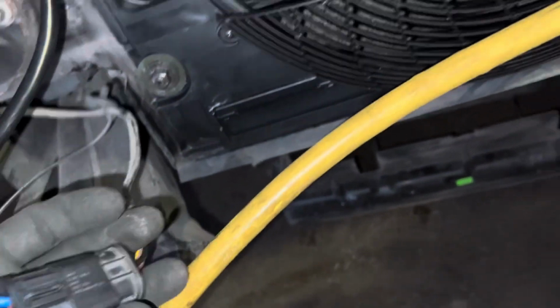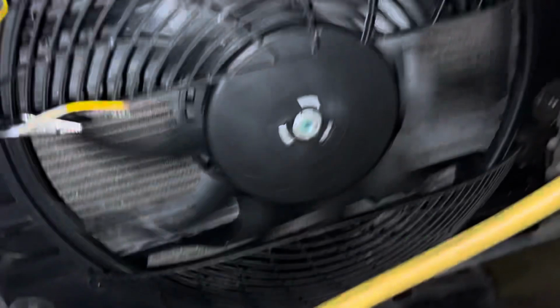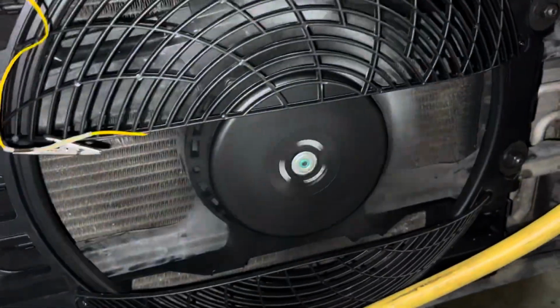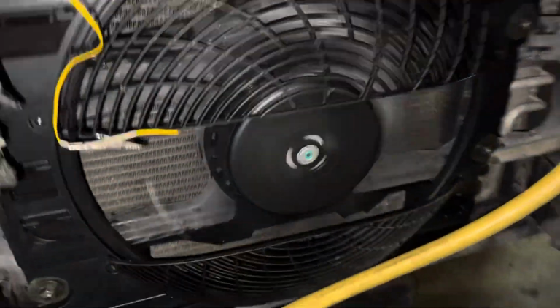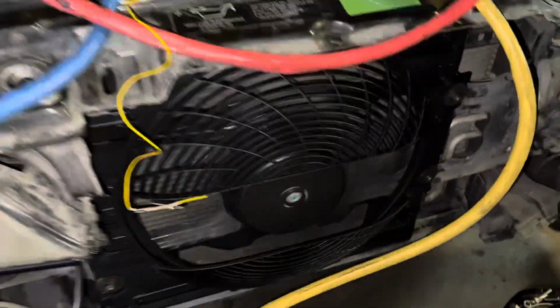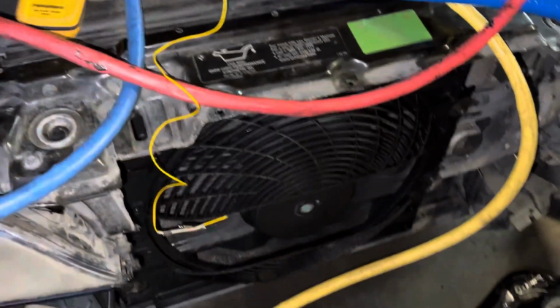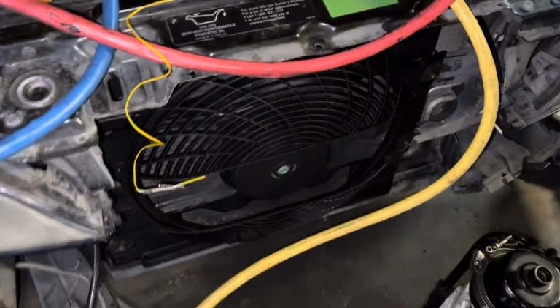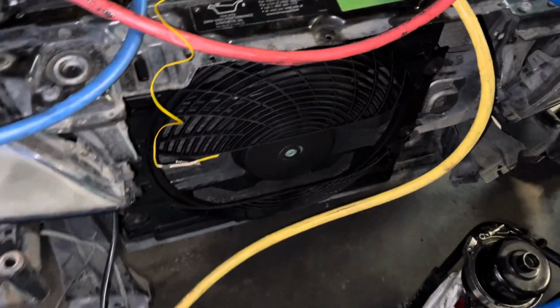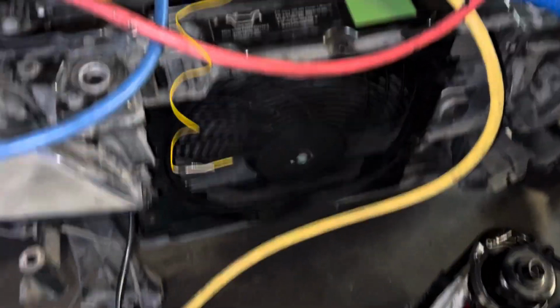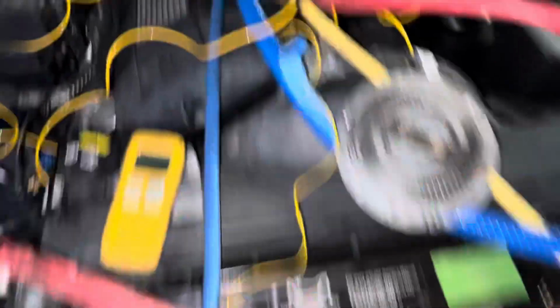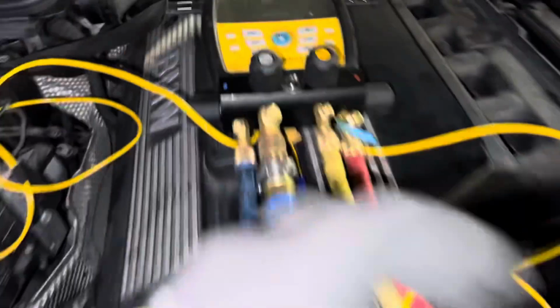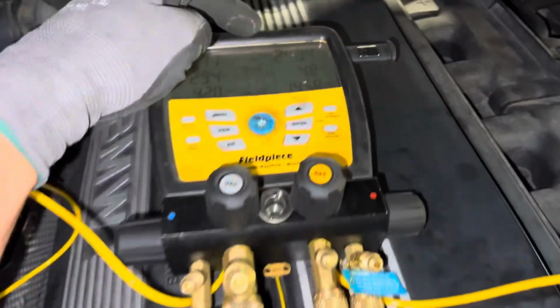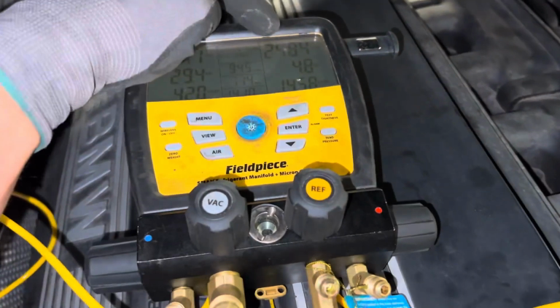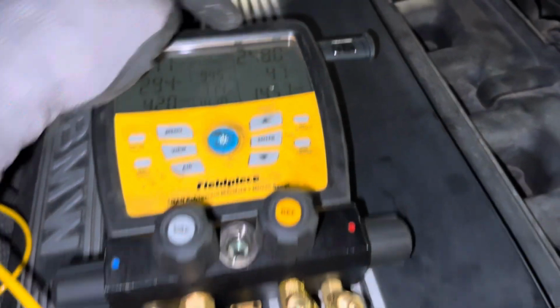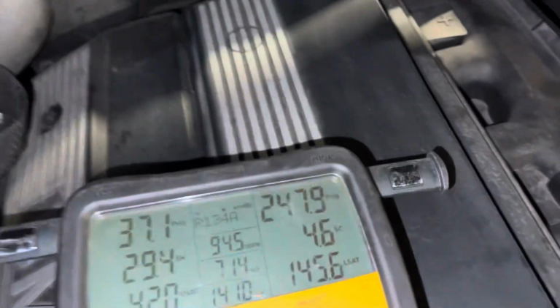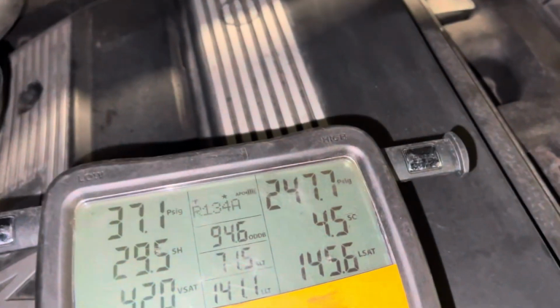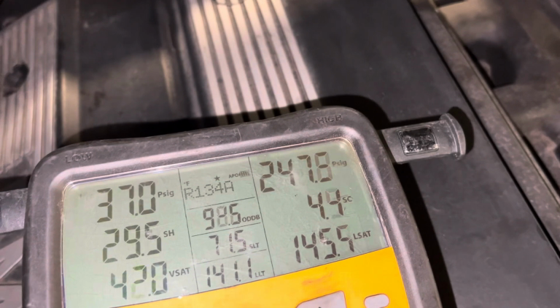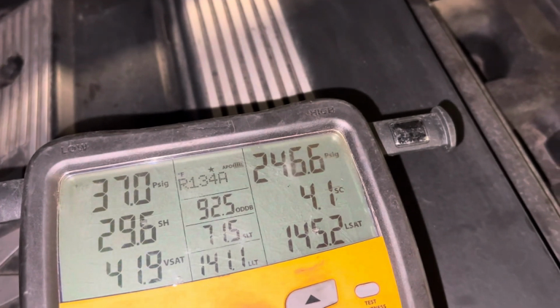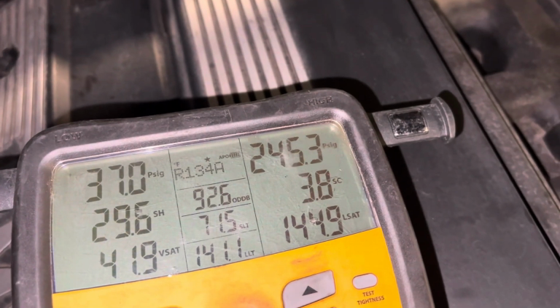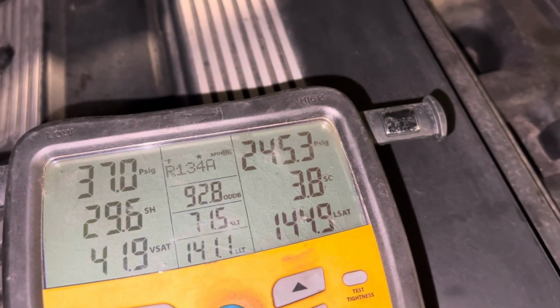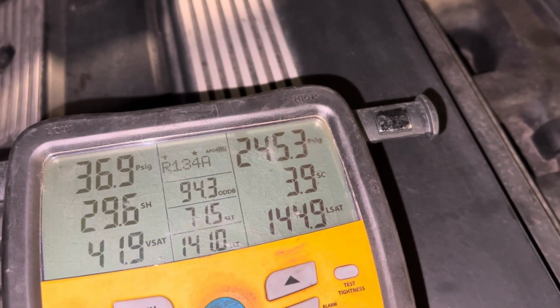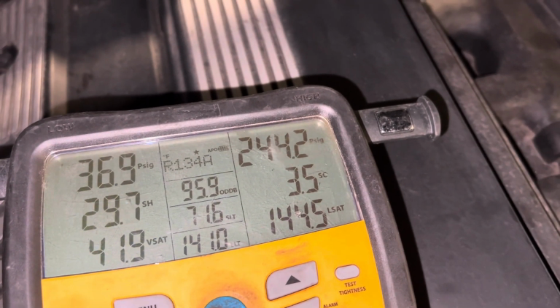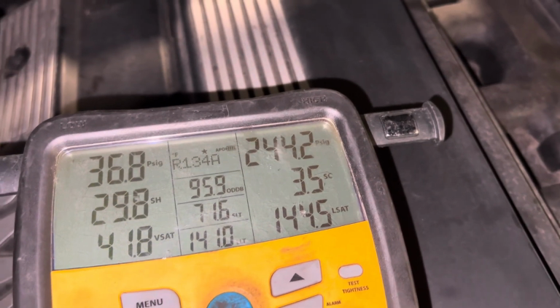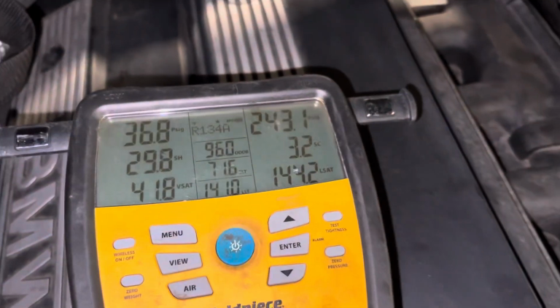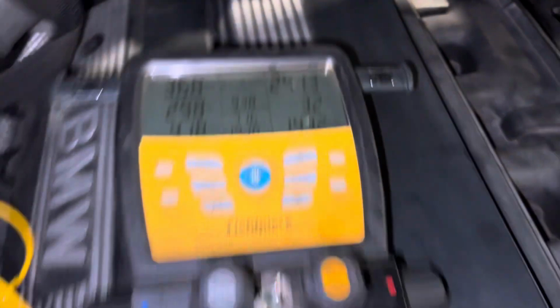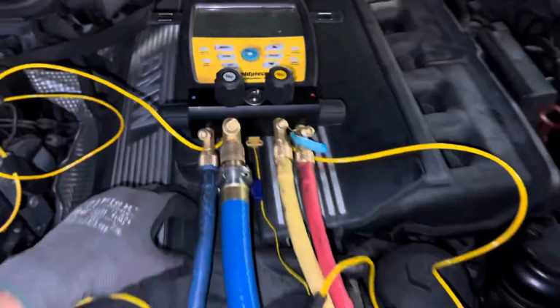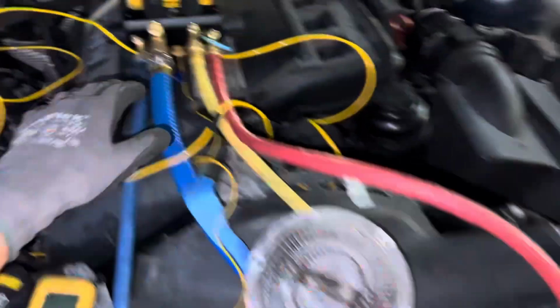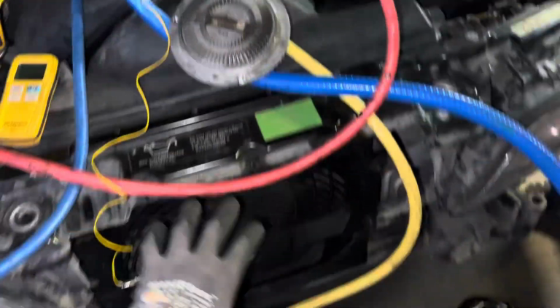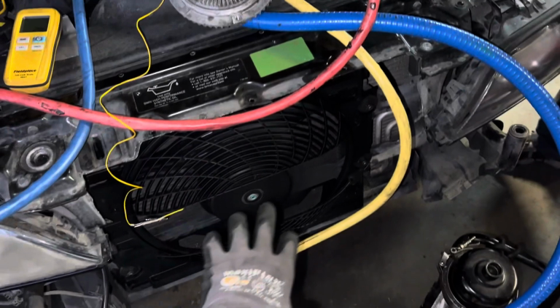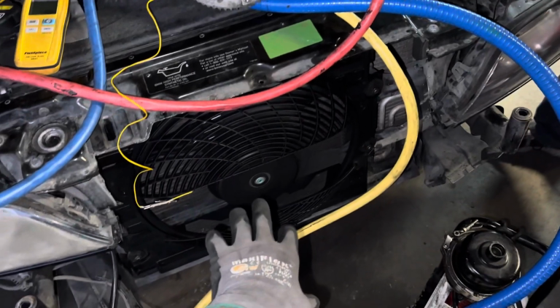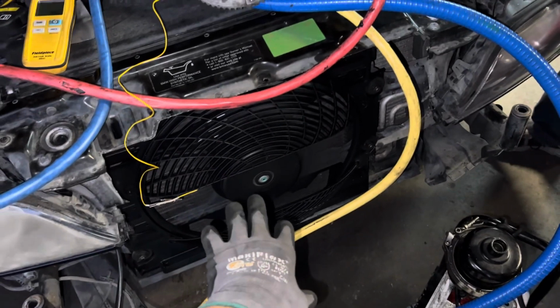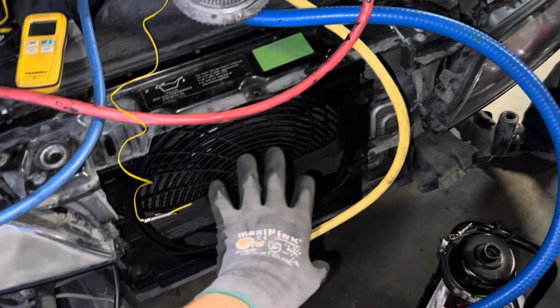Let me get back out here — that's too close. Now I'm going to connect the fan. There we go, the fan is going now. The fan will take over and we'll see that pressure go down — and there it goes, the electric fan is running and taking over.